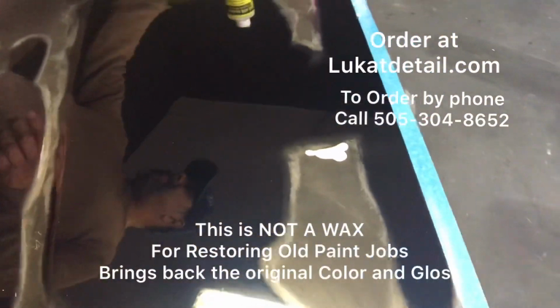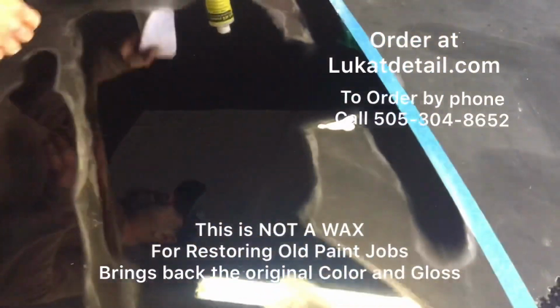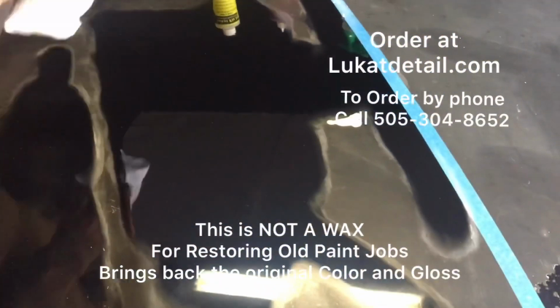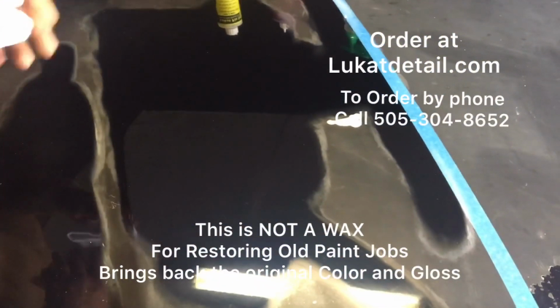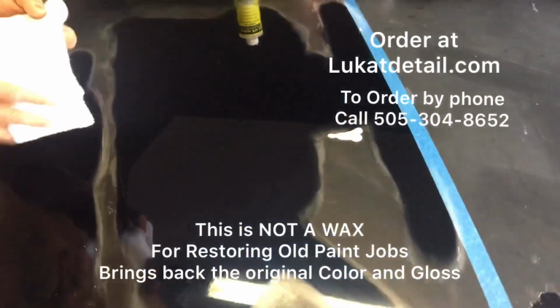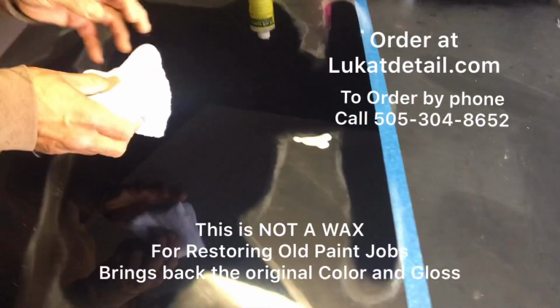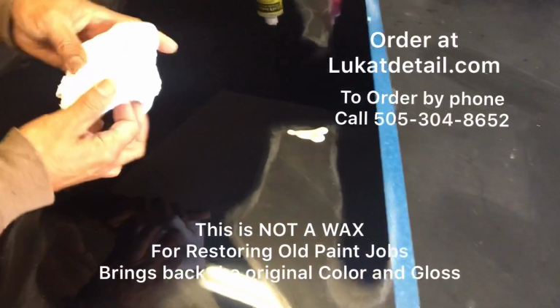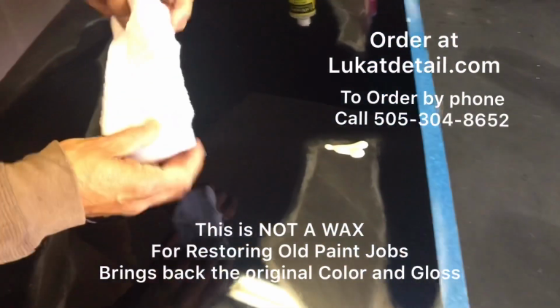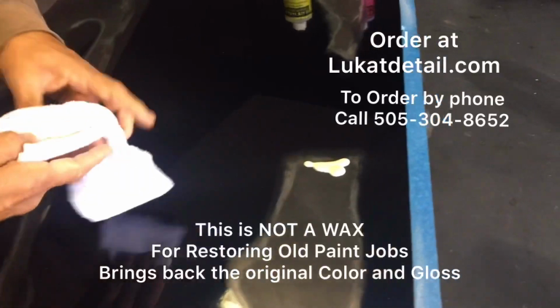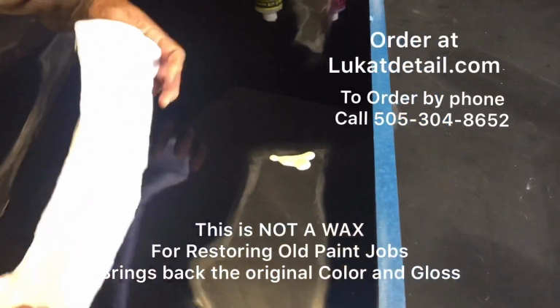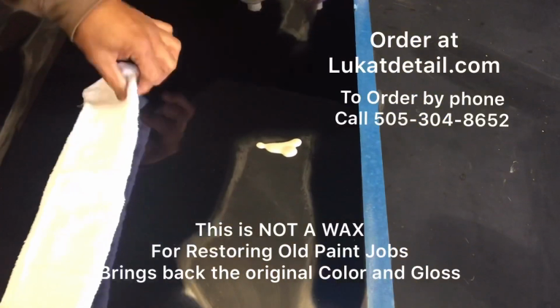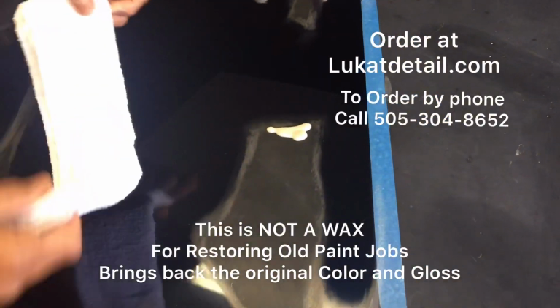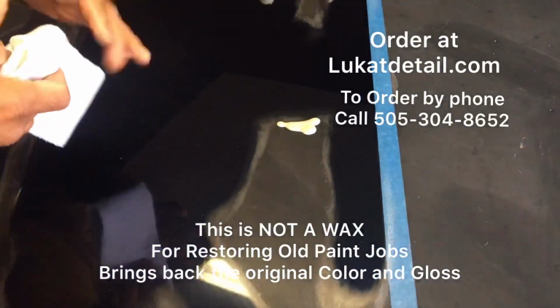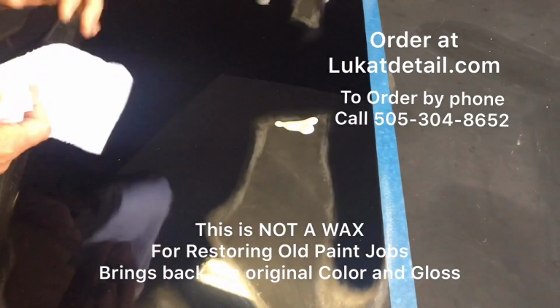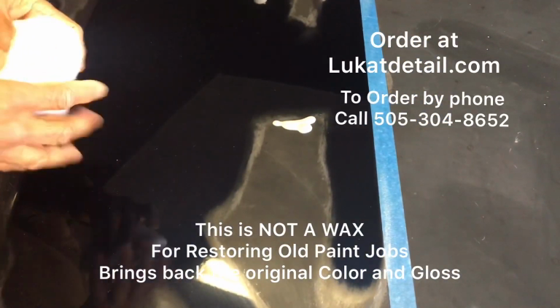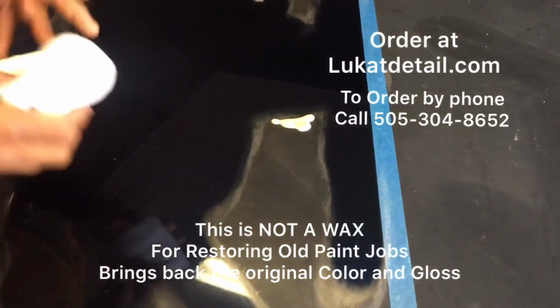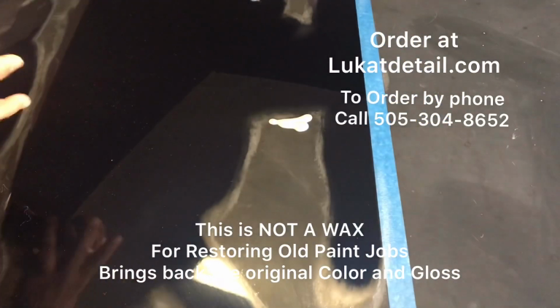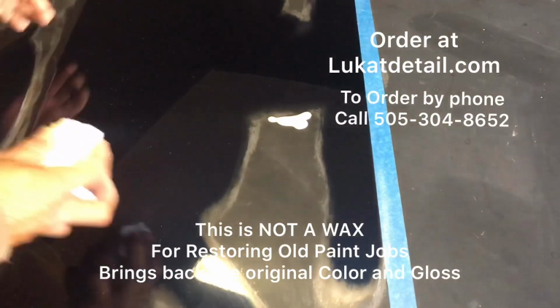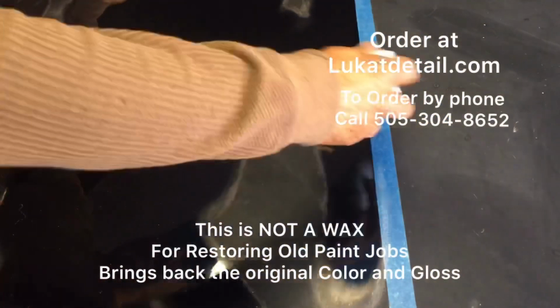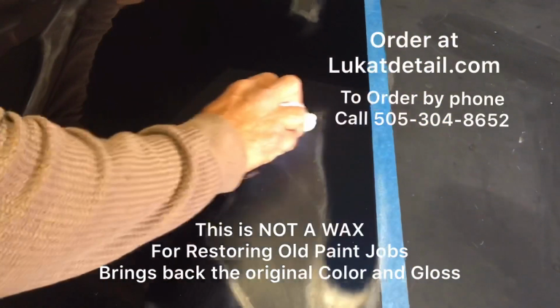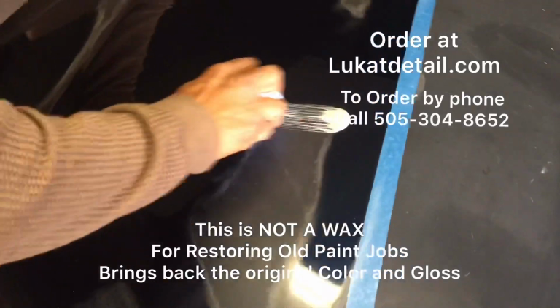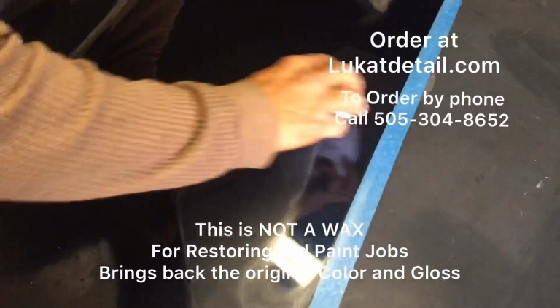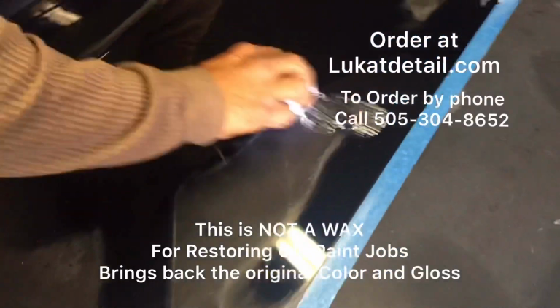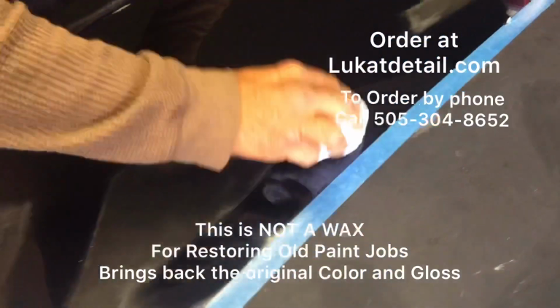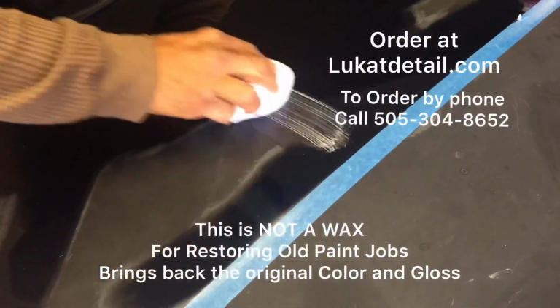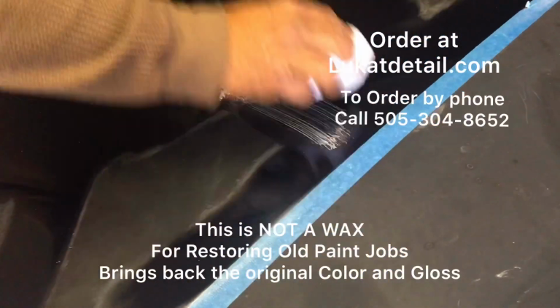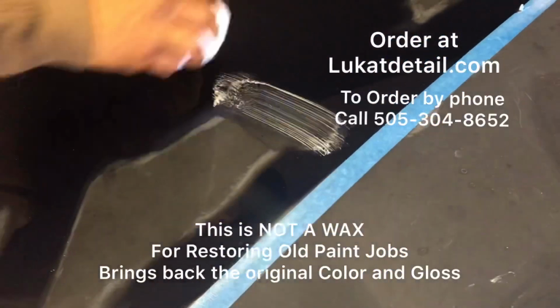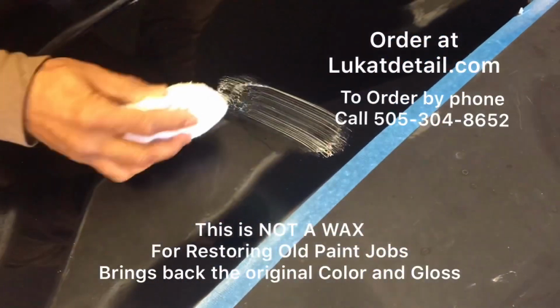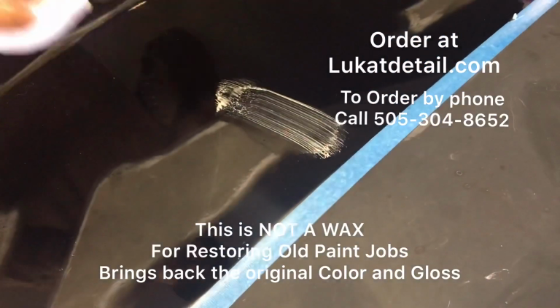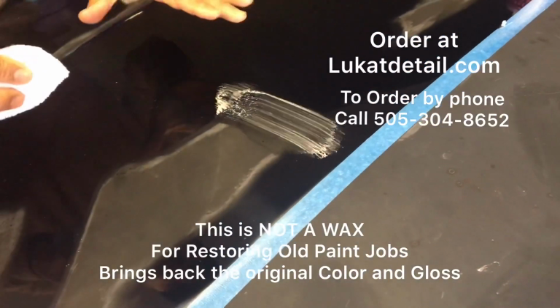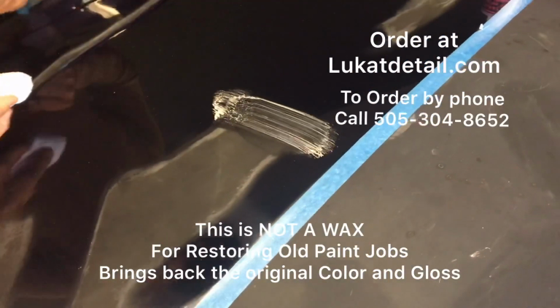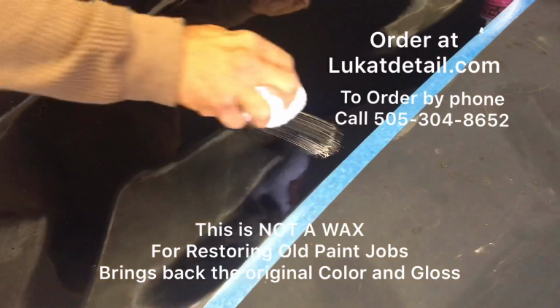I'm going to get a towel. I like folding up my towels in a tight little square like this because you can get about 32 uses out of one towel. When you put this on, don't put it on like a wax - don't do circles. There's no shine in this product.